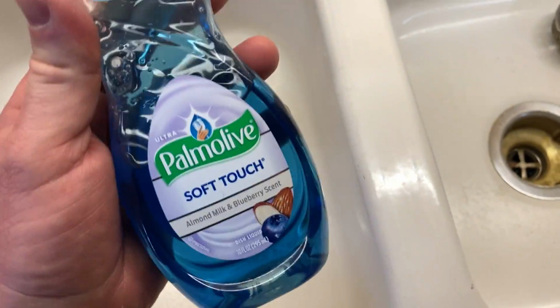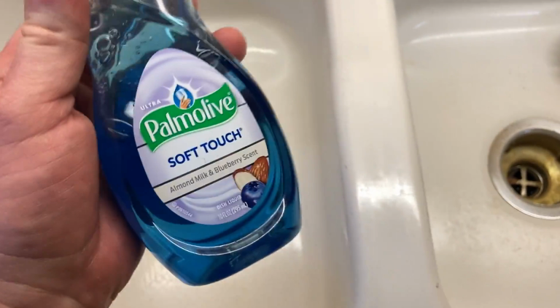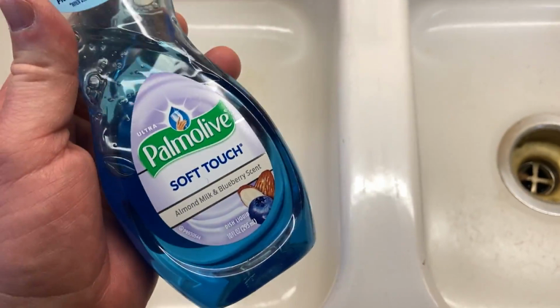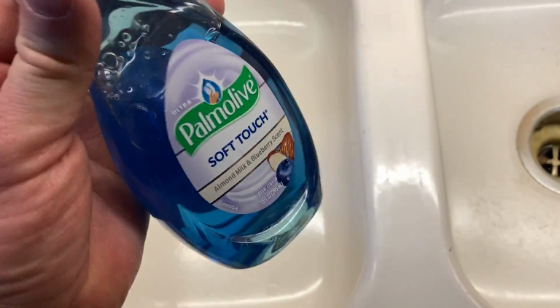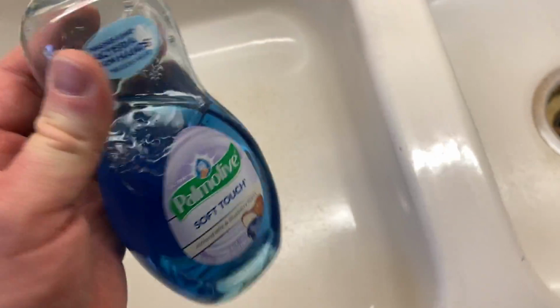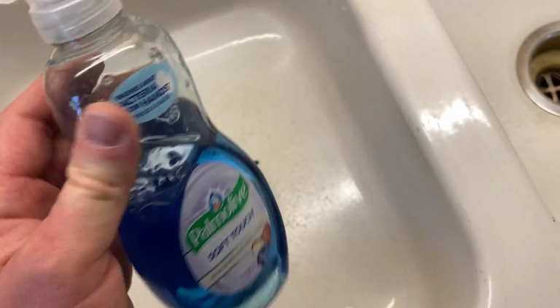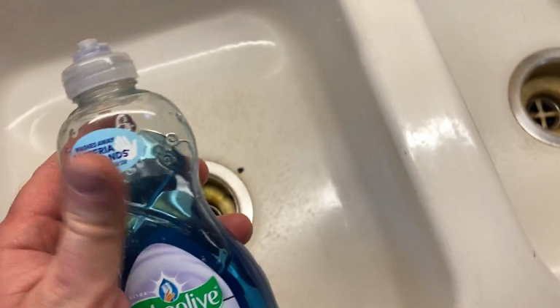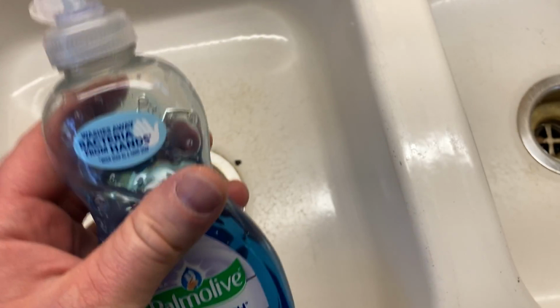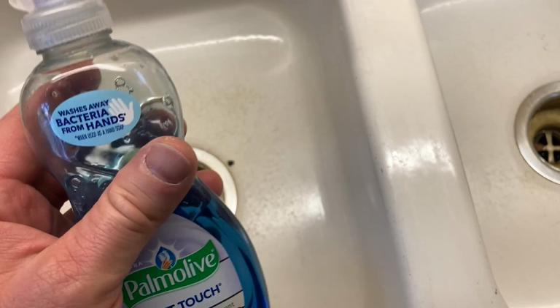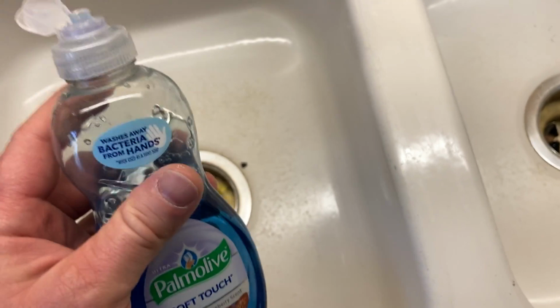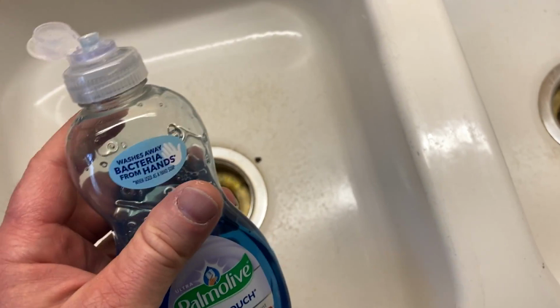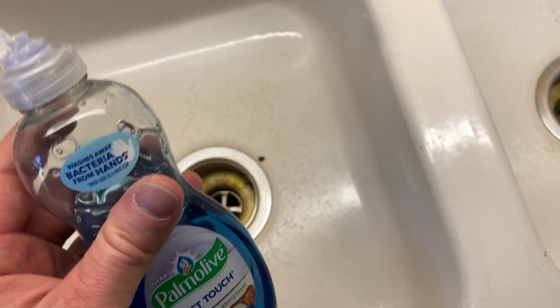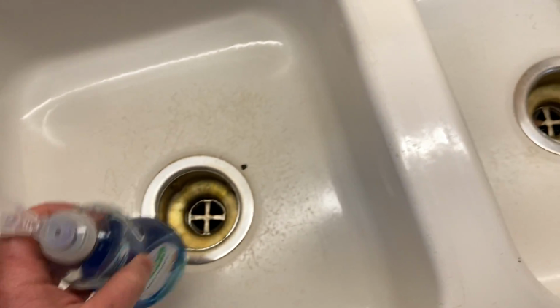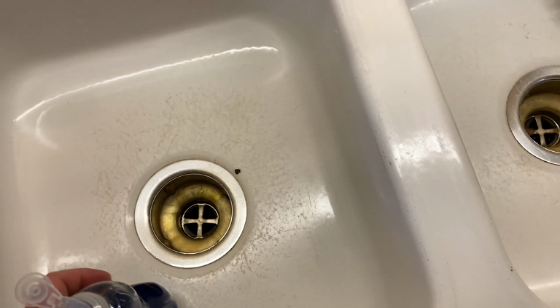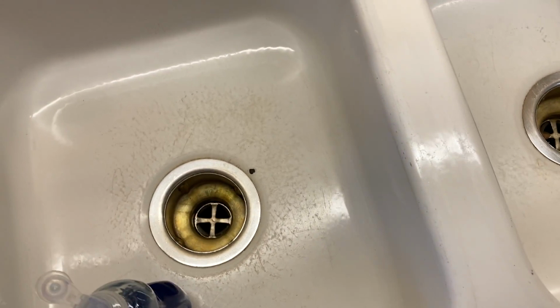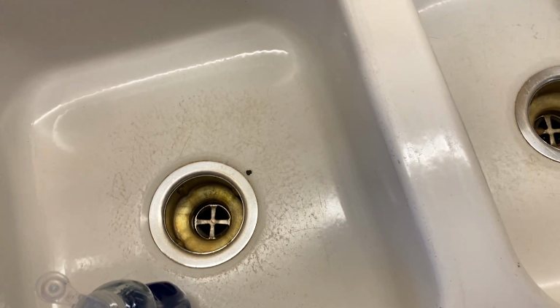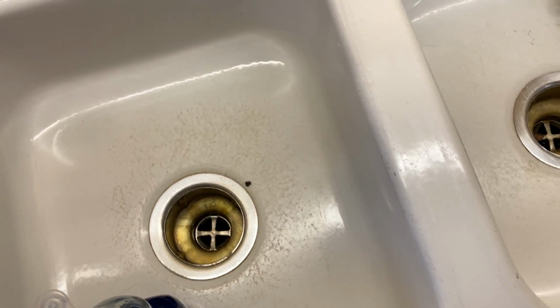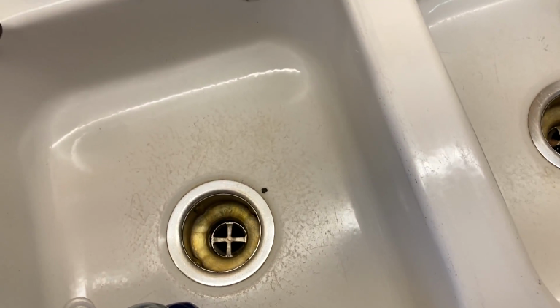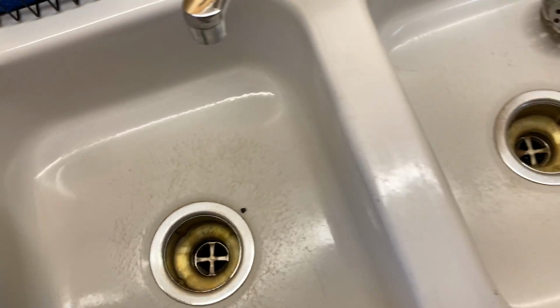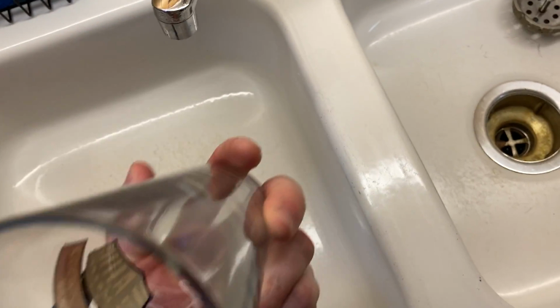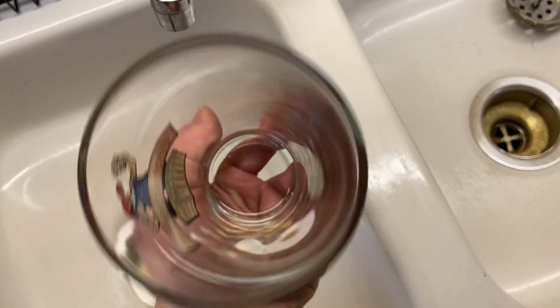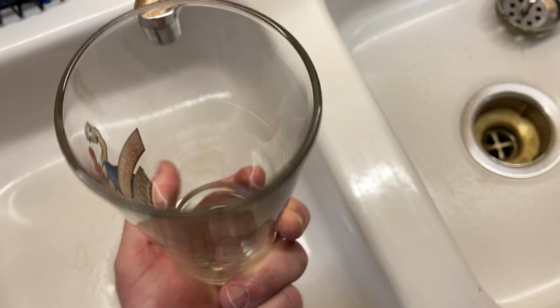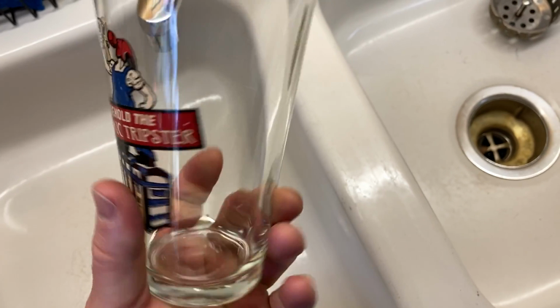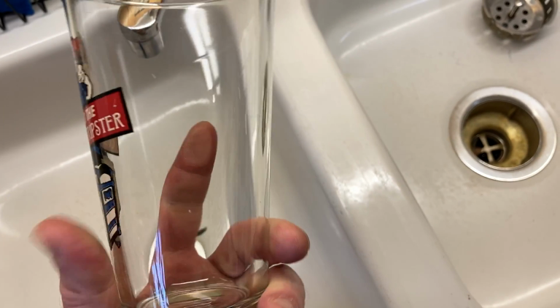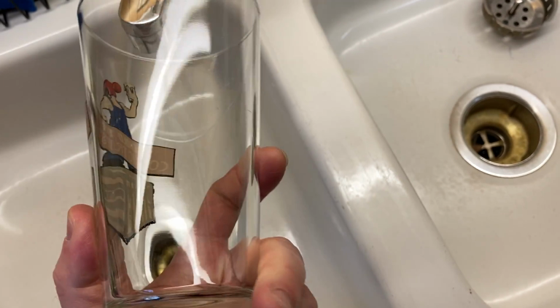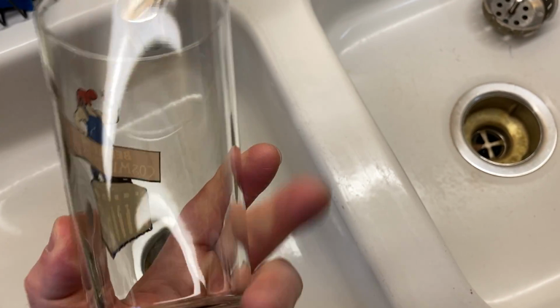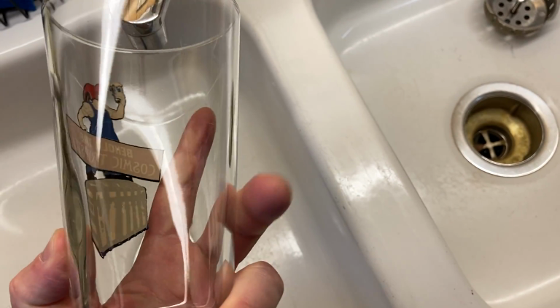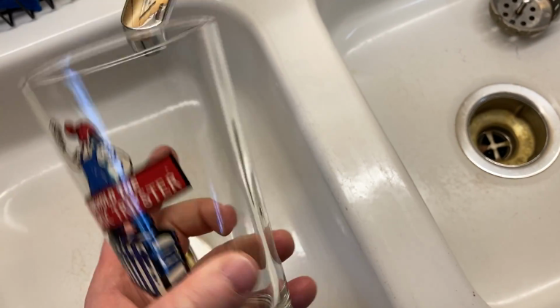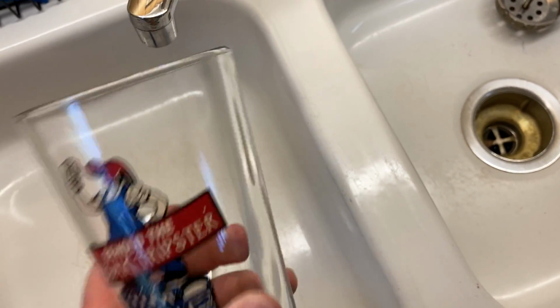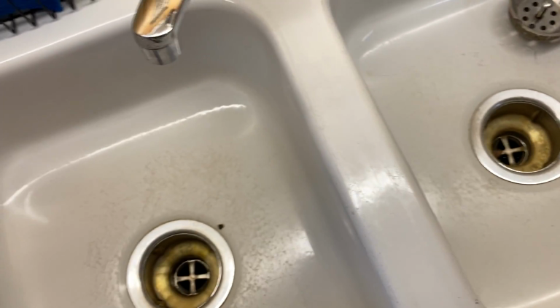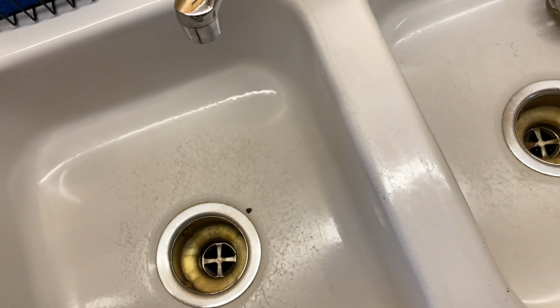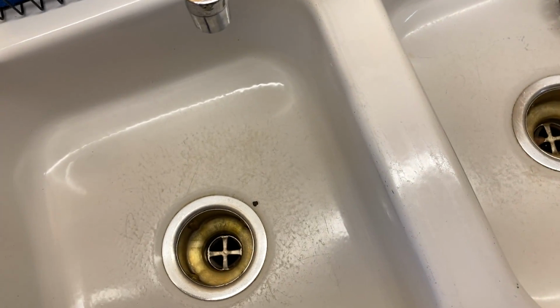The reason I say it's good is for two reasons. One, it works well. It's cleaning the dishes. Things are looking clean. Let me just show you a glass here that I washed earlier. Look at that — crystal clean. Really nice. So things are coming out clean.